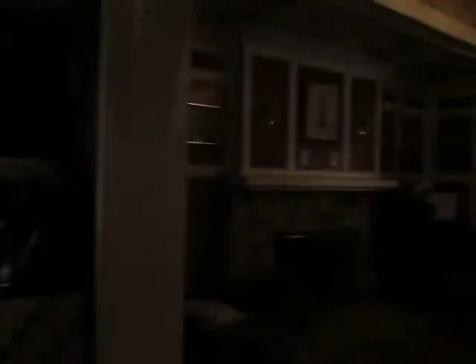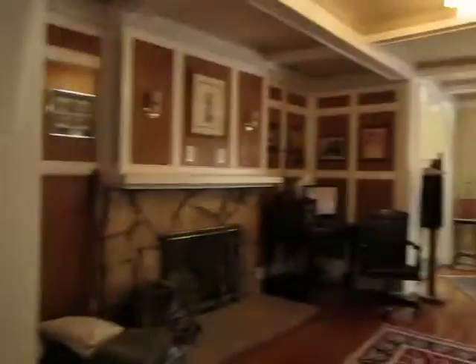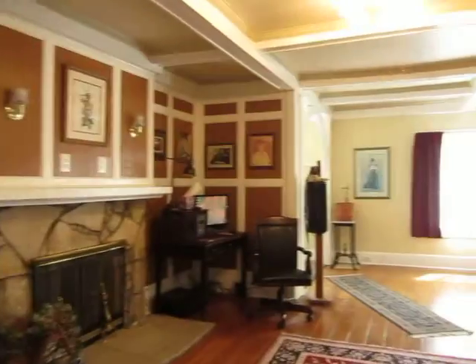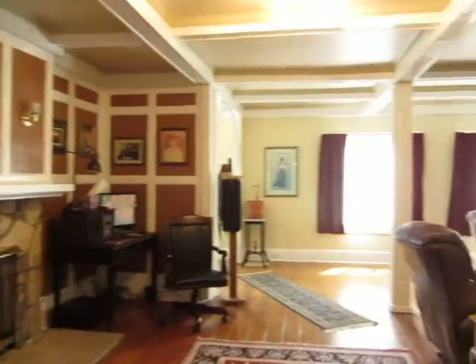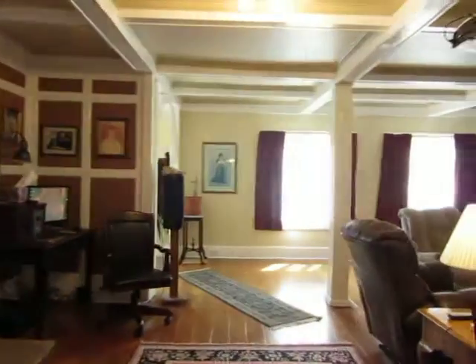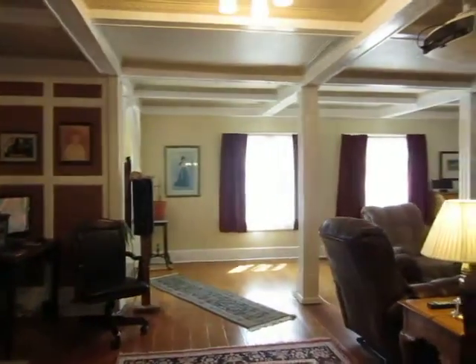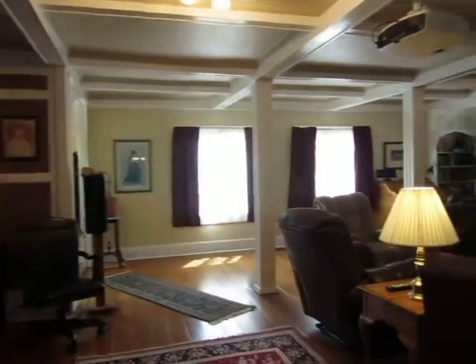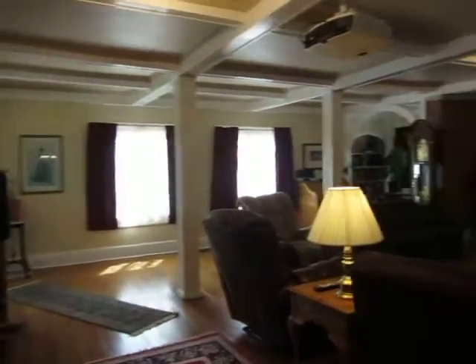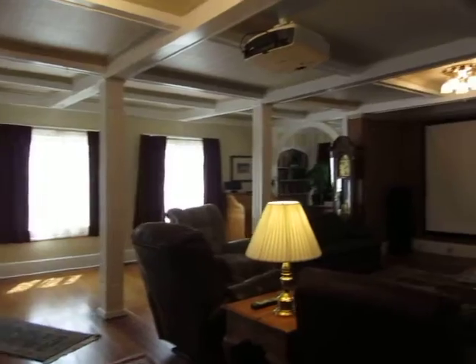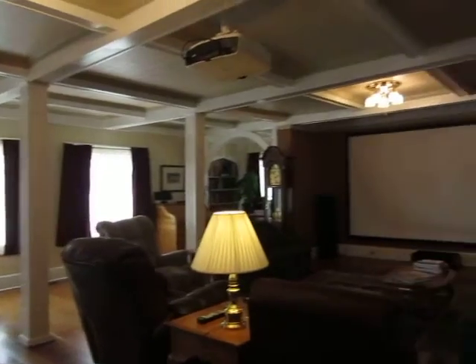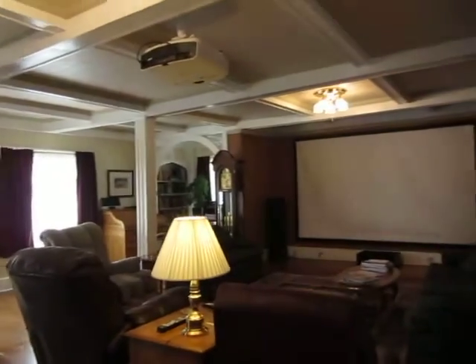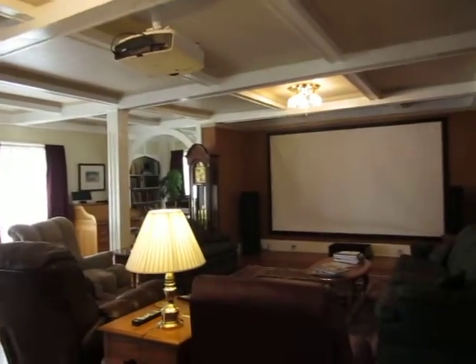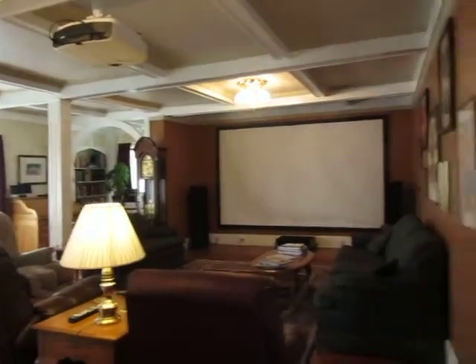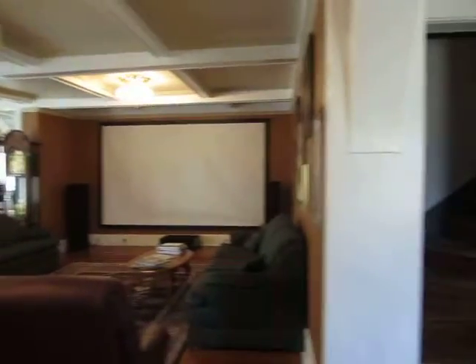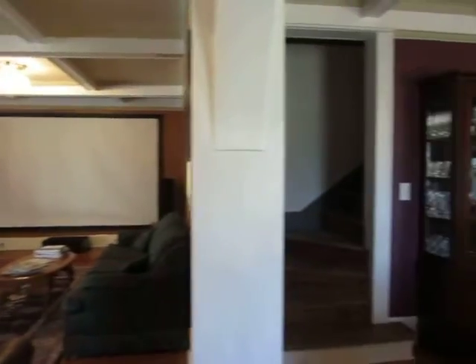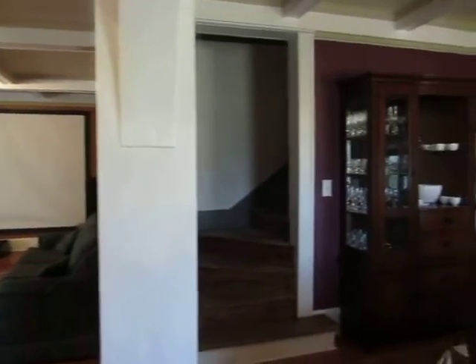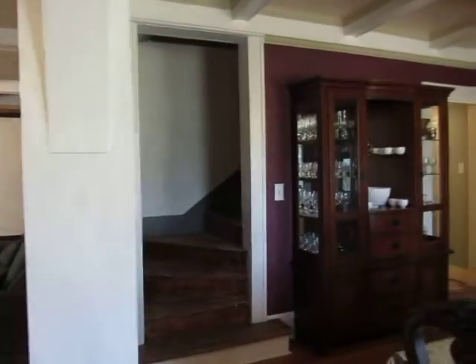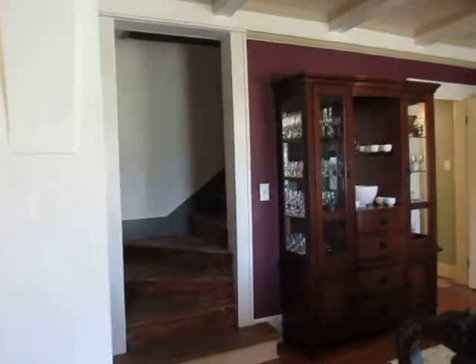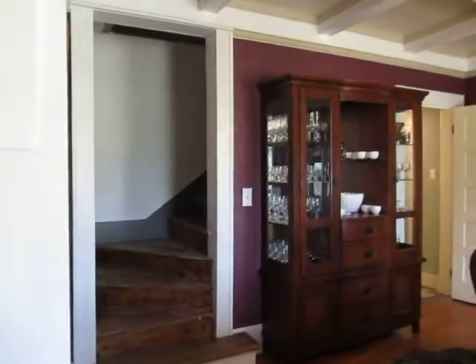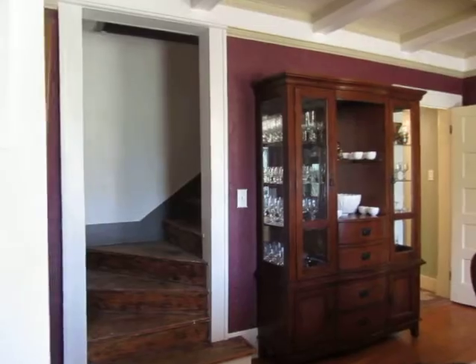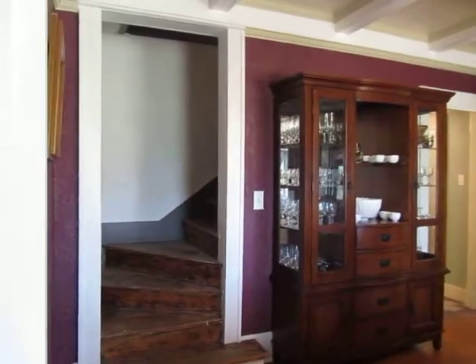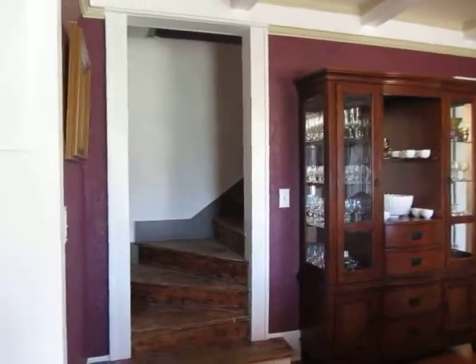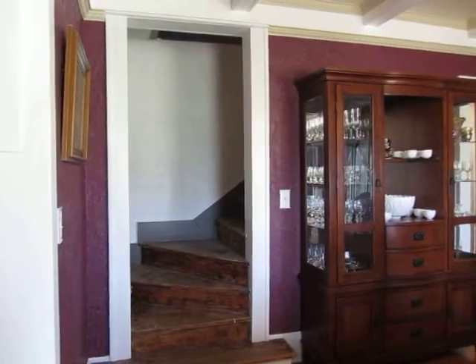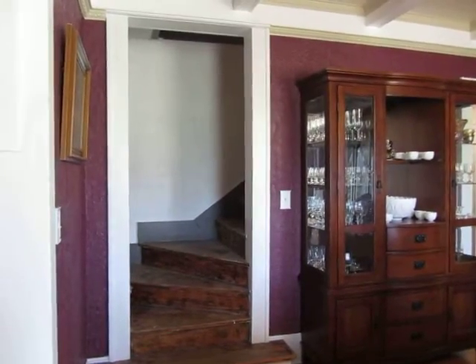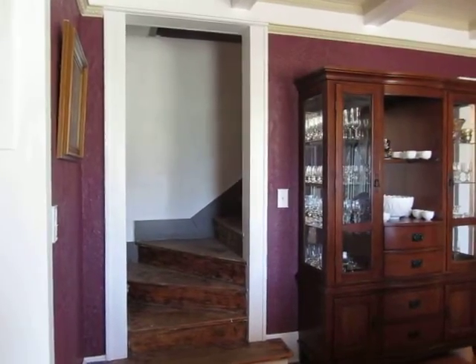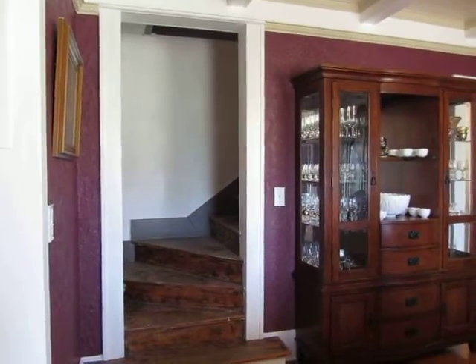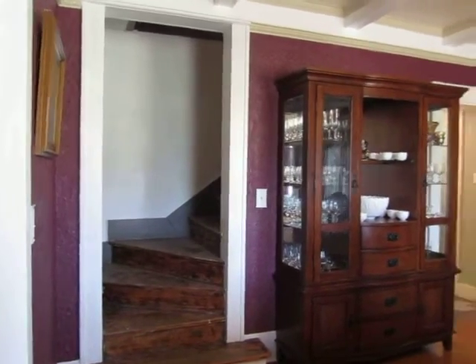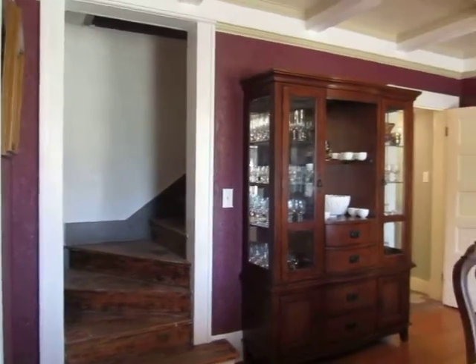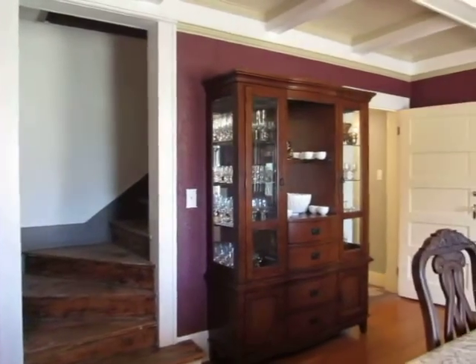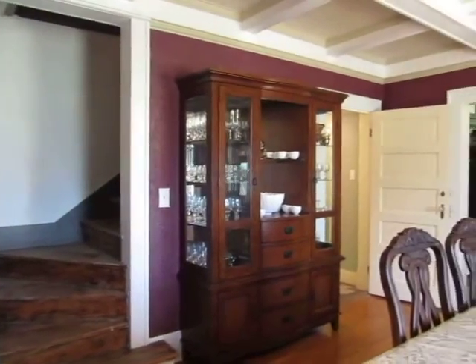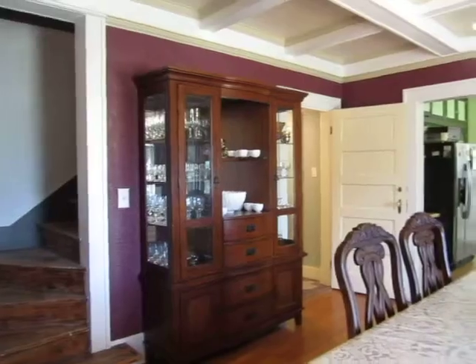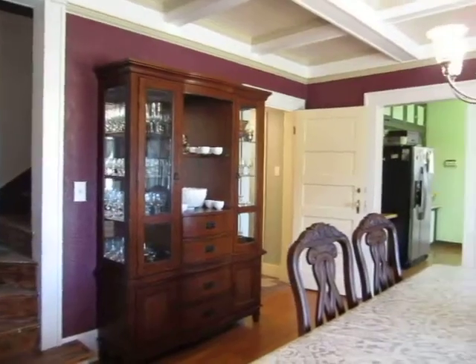If you would like to see the remainder of this home and property, please call us at Pine and Beckett Realtors at 686-7000, or you can also call Norma Pine on her cell at 432-349-3440. Thank you for watching and have a blessed day.